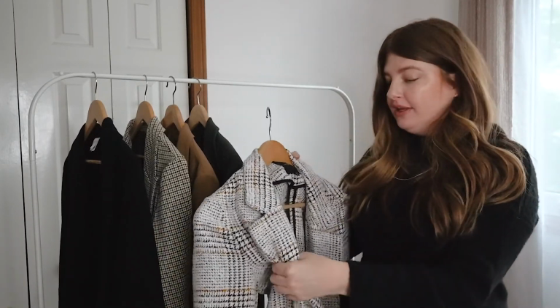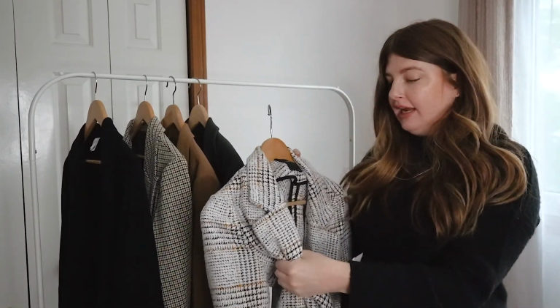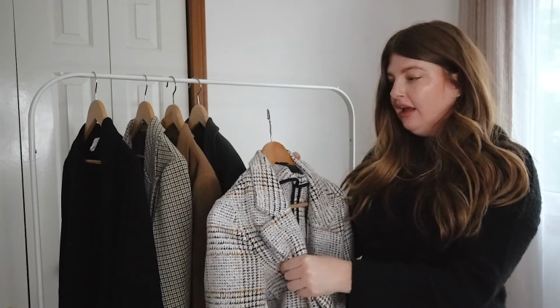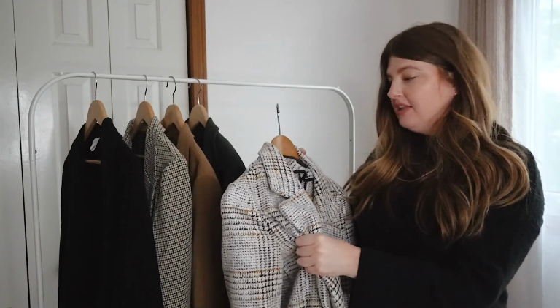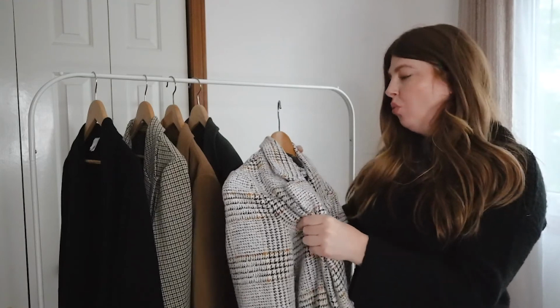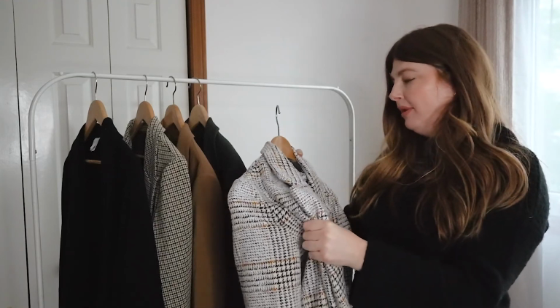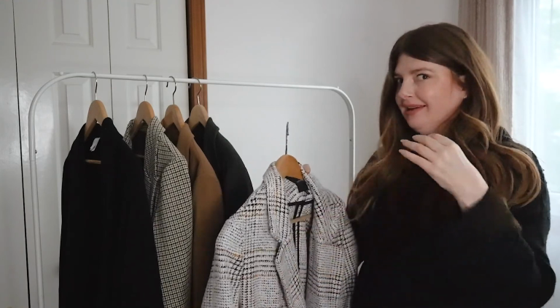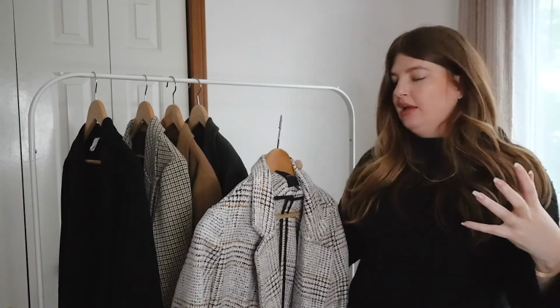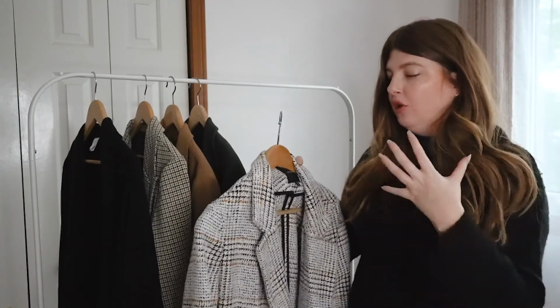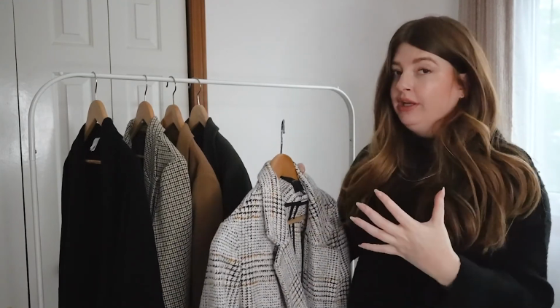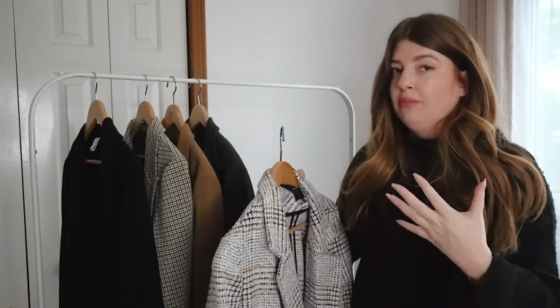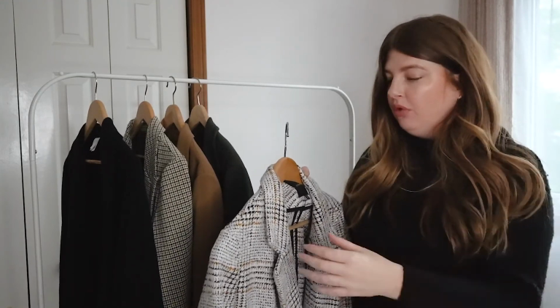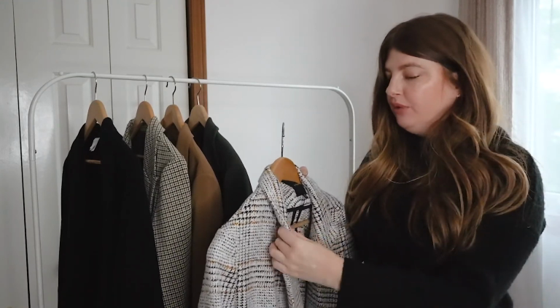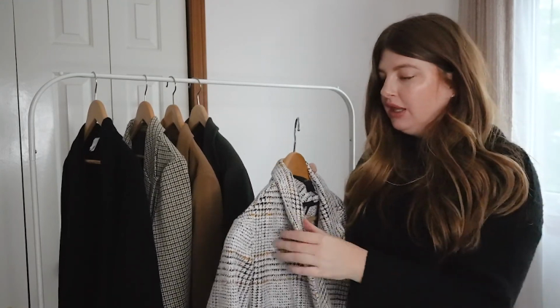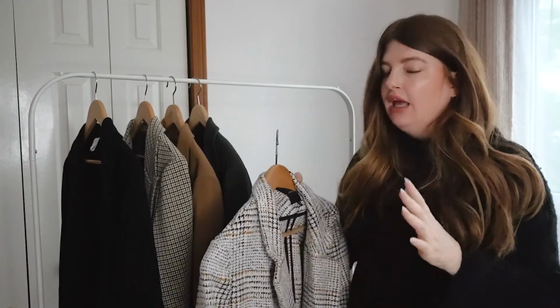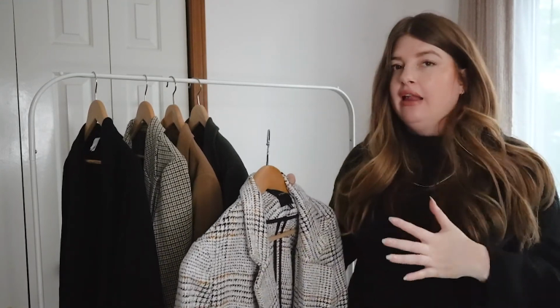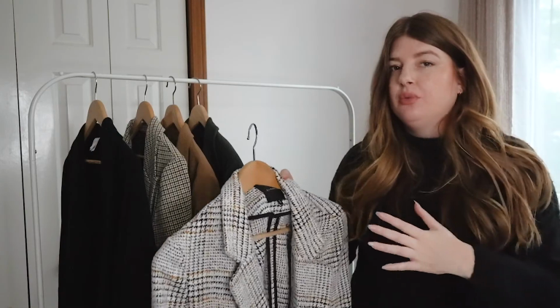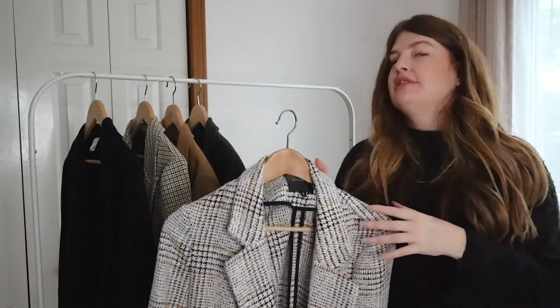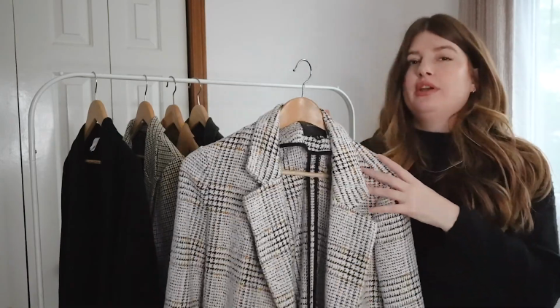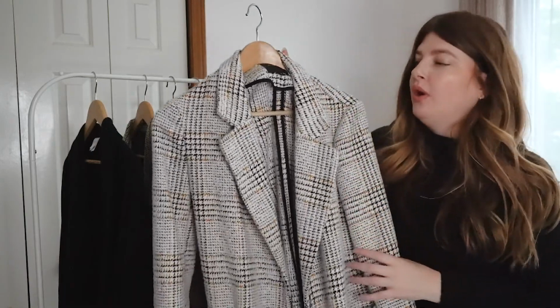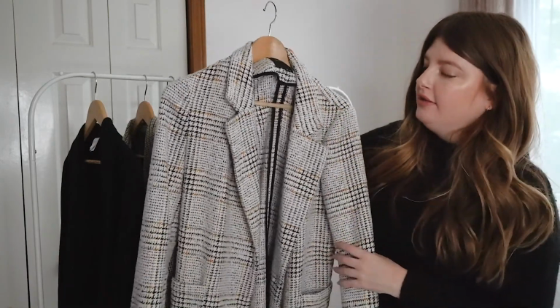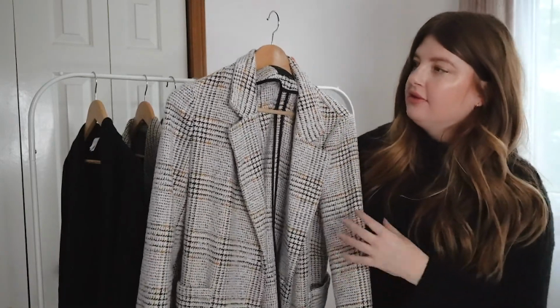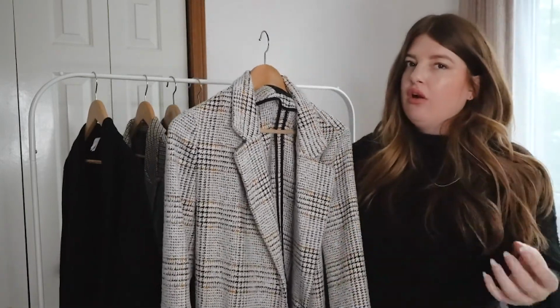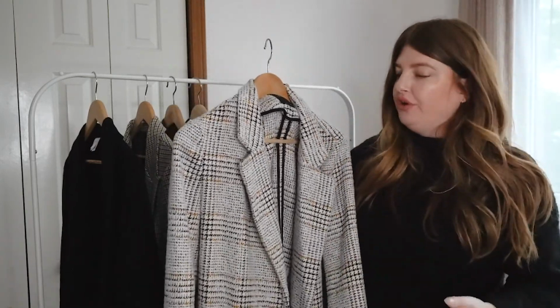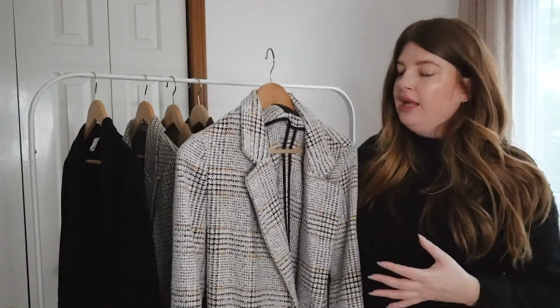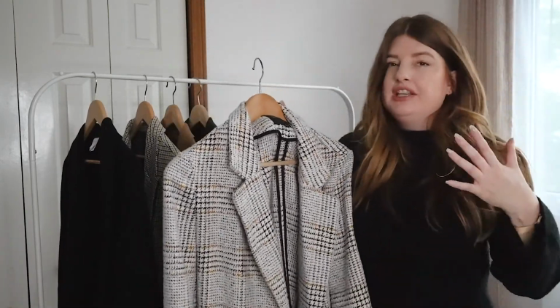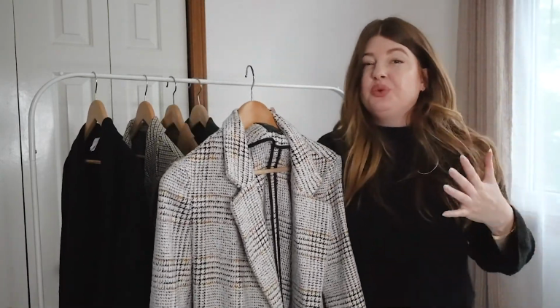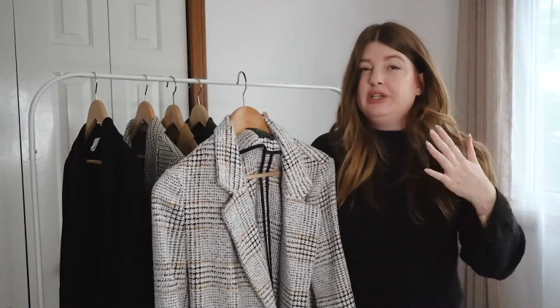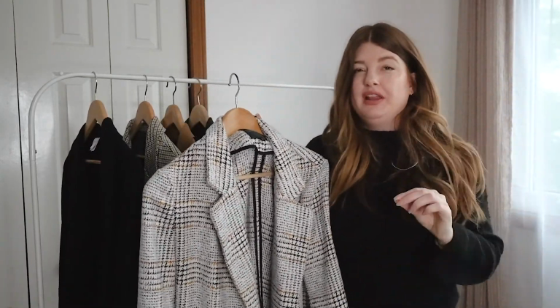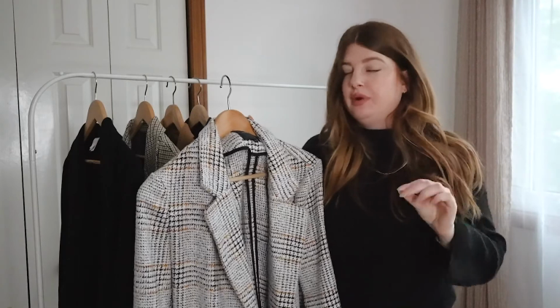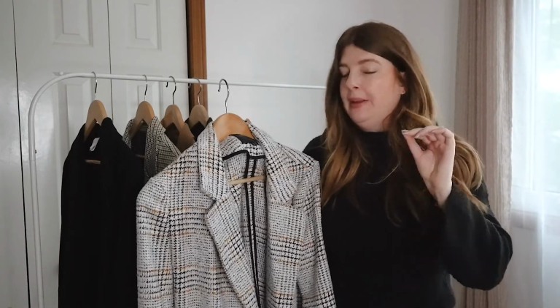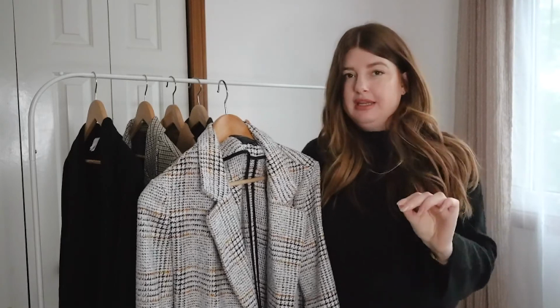It's not wool, but it's really thick and warm like wool. I like to wear this in the winter when it's a lot colder out. It's a really, really great piece.